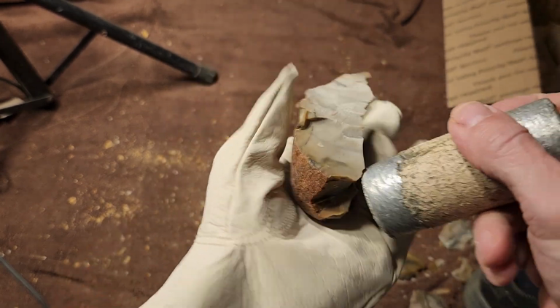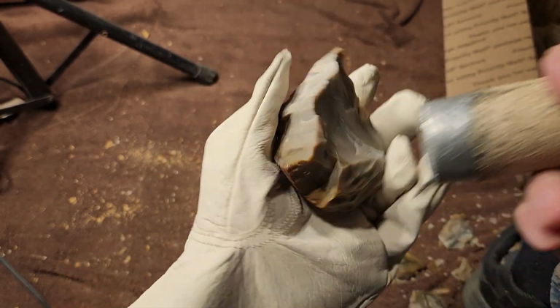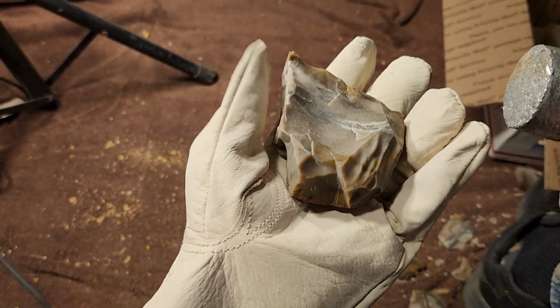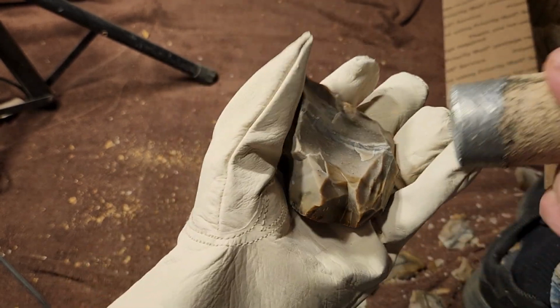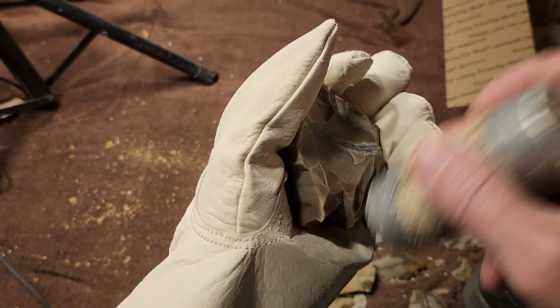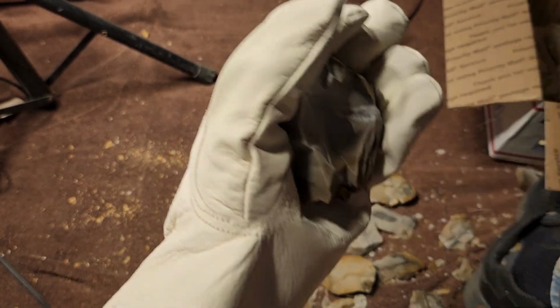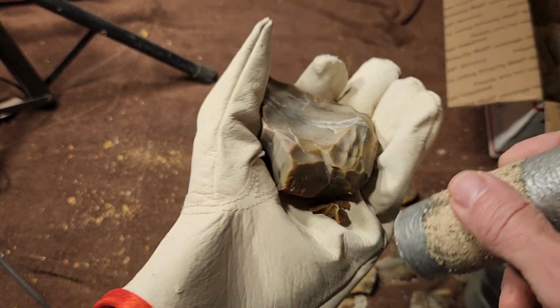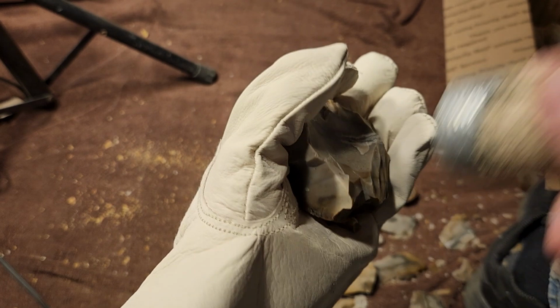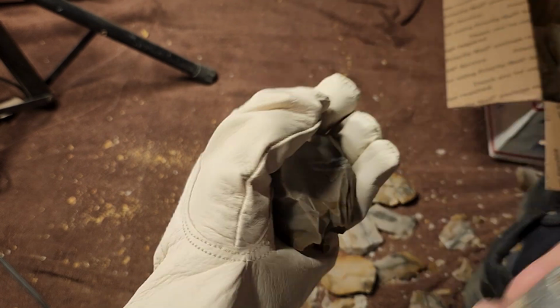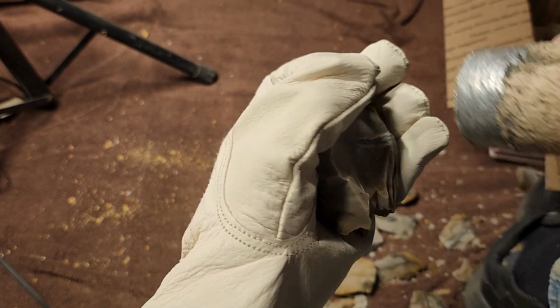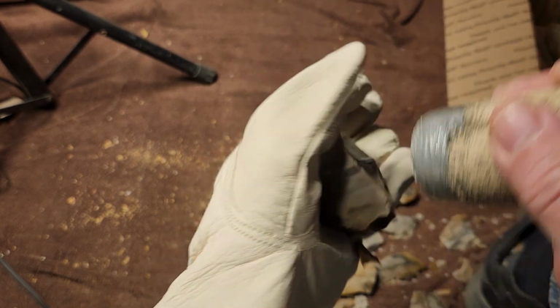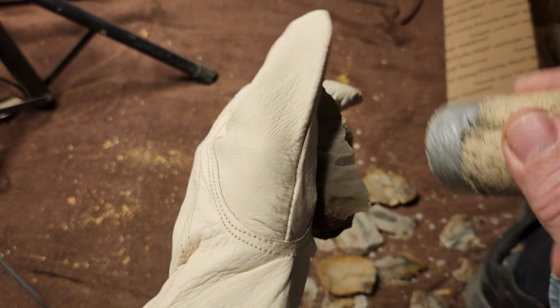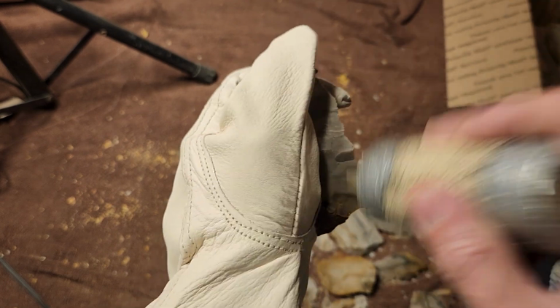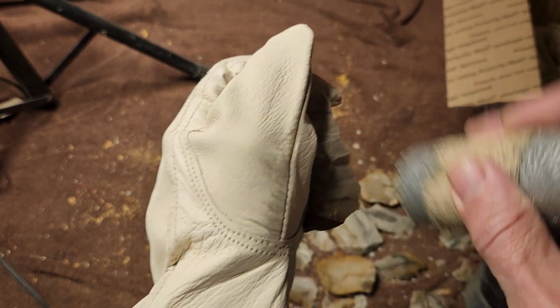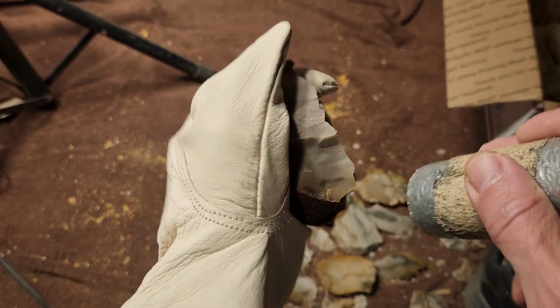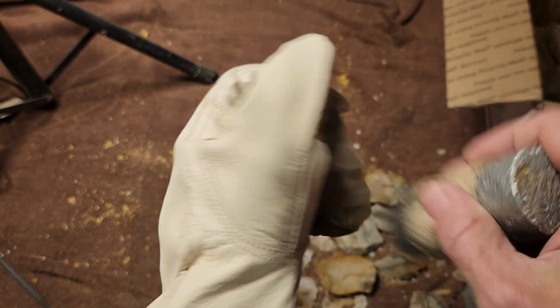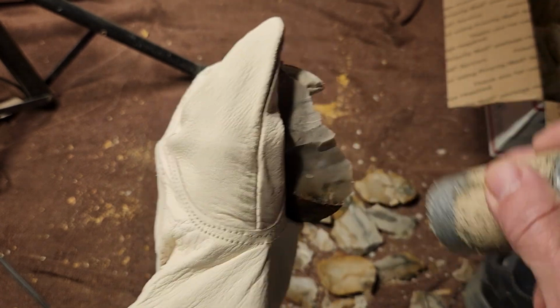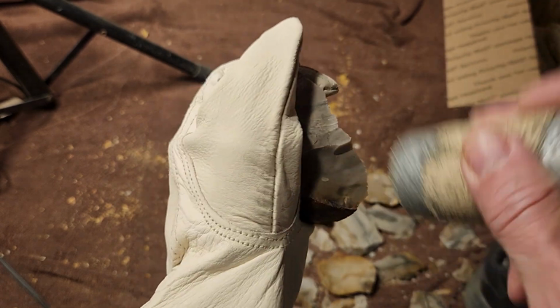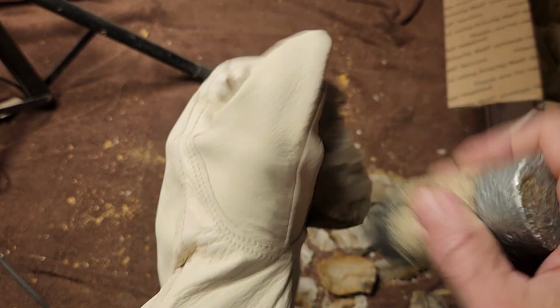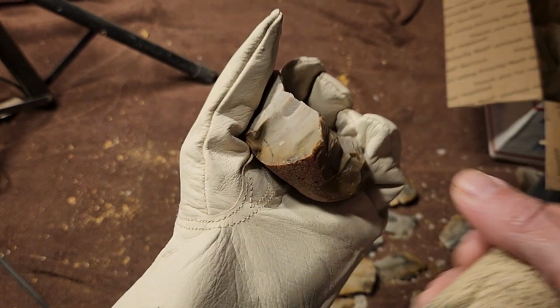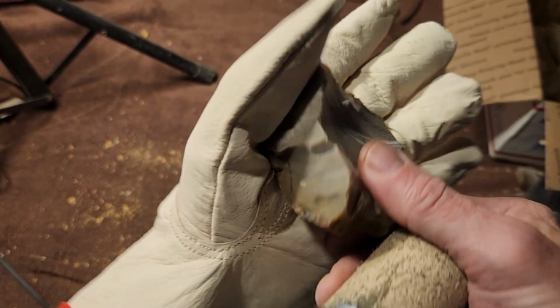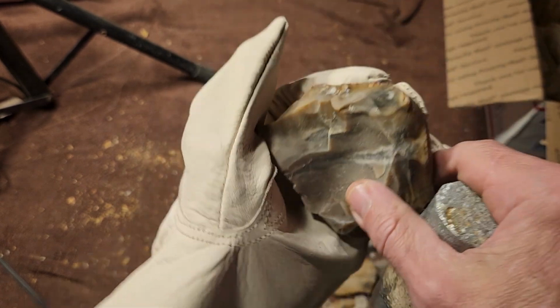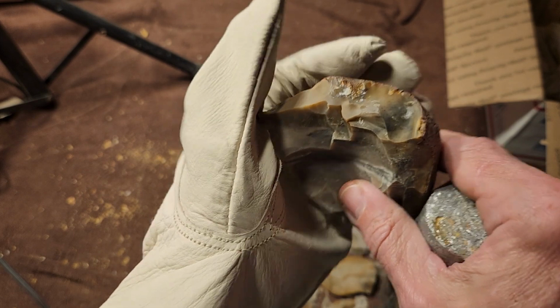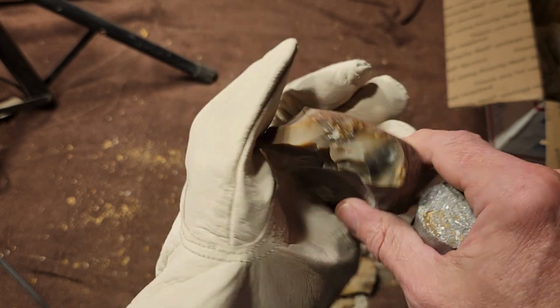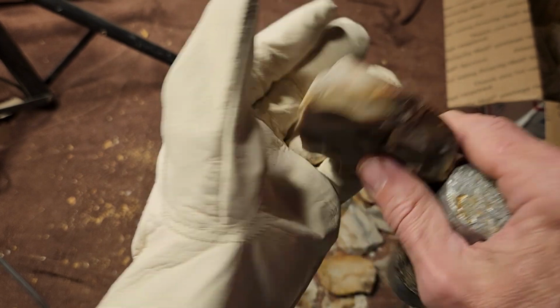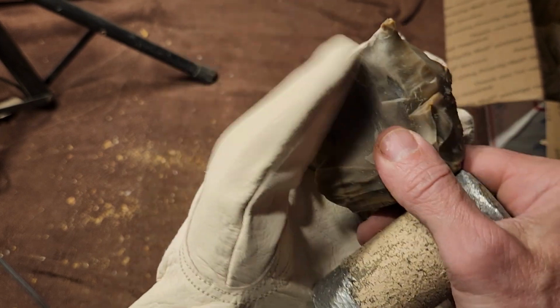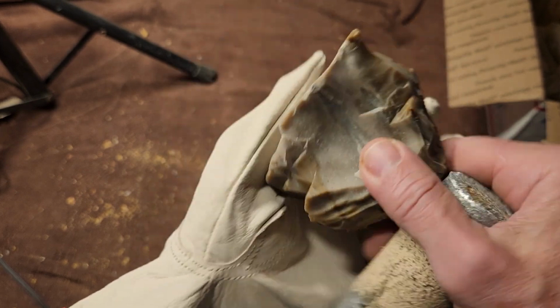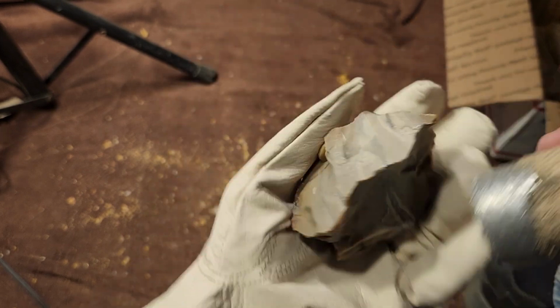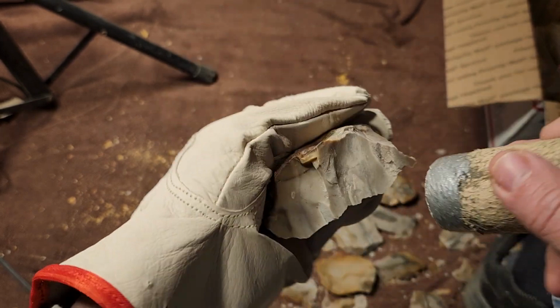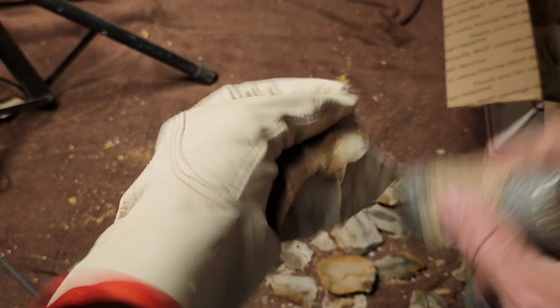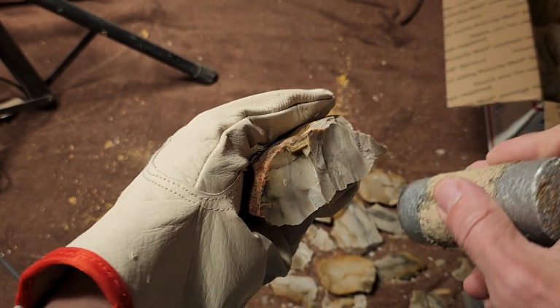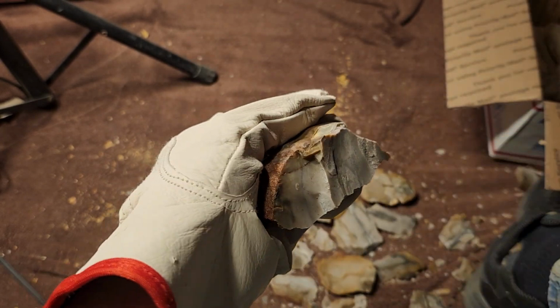No chert, no service man! No shoes, no shirt, no chert, no service — that's not what that means, that's not what that means.